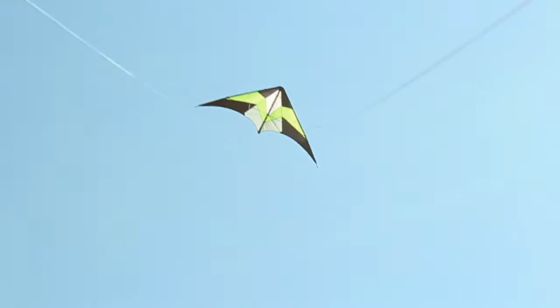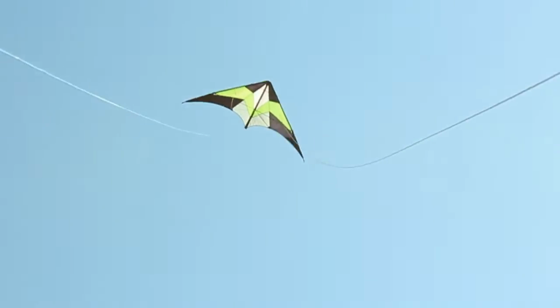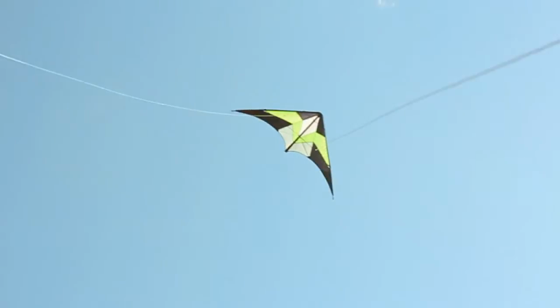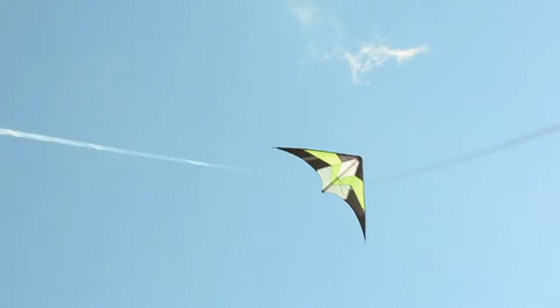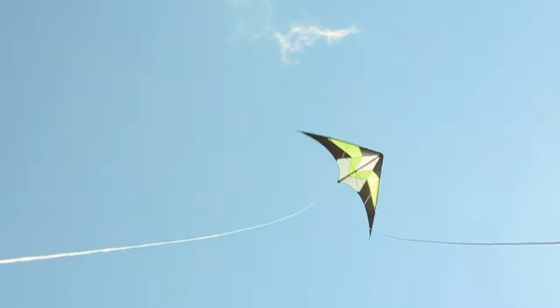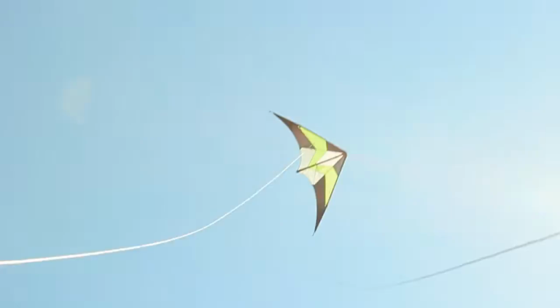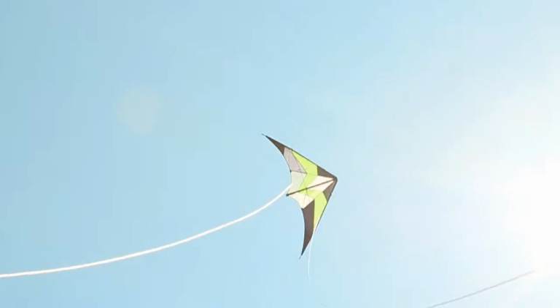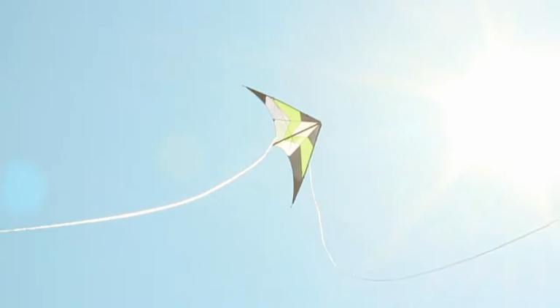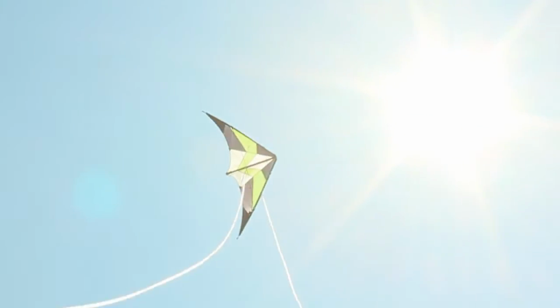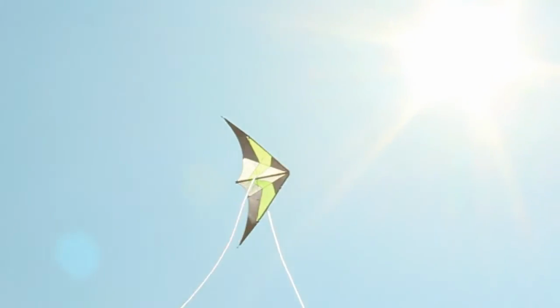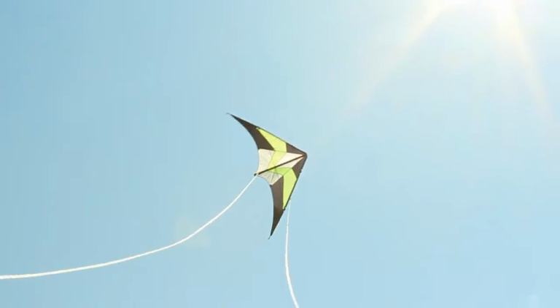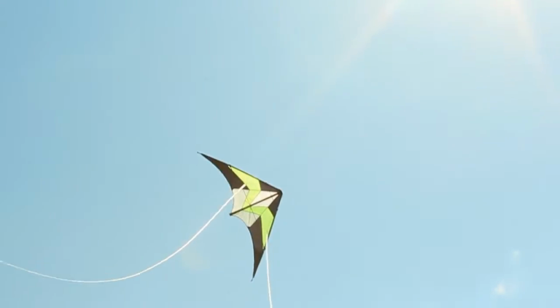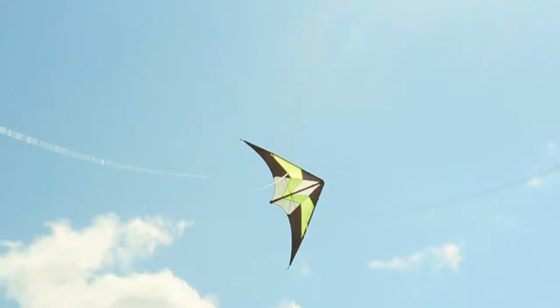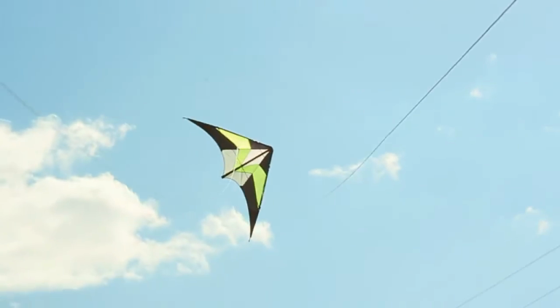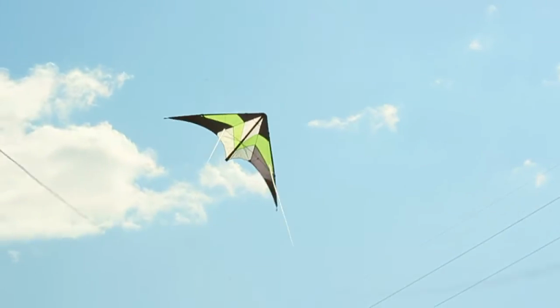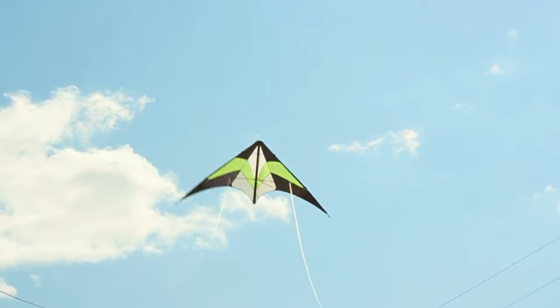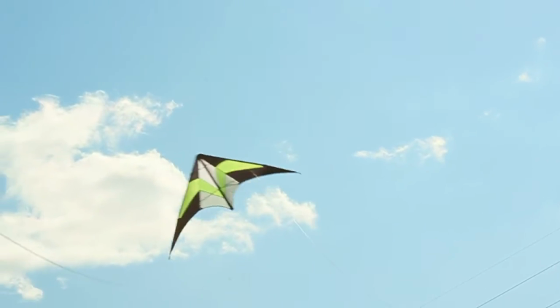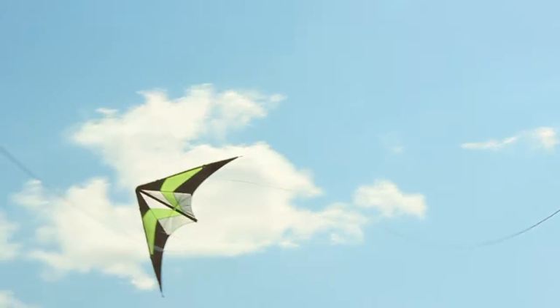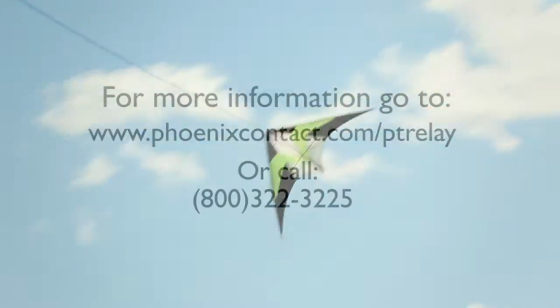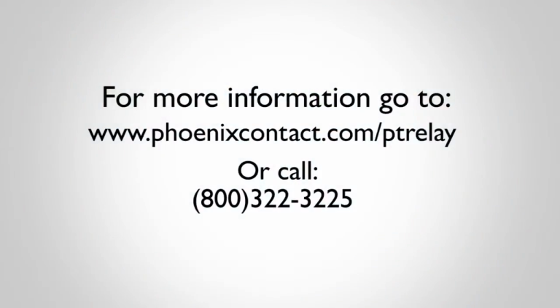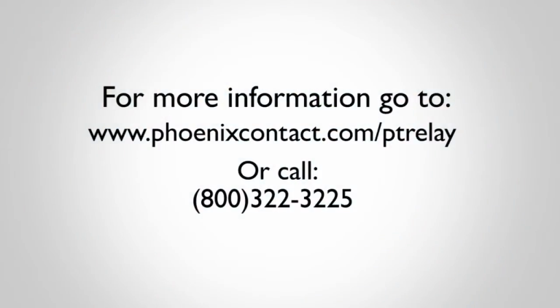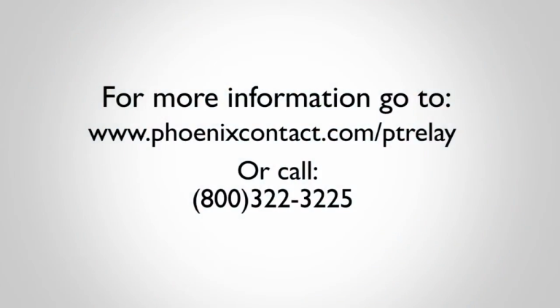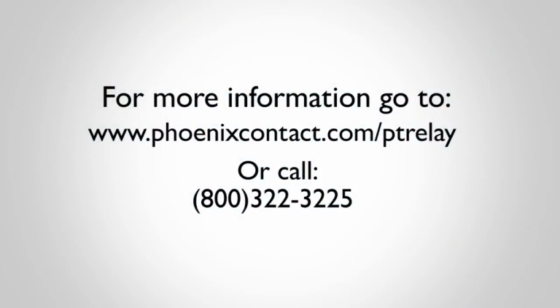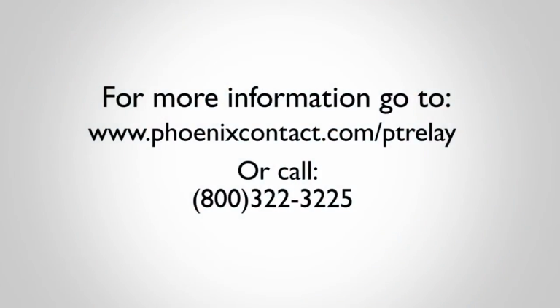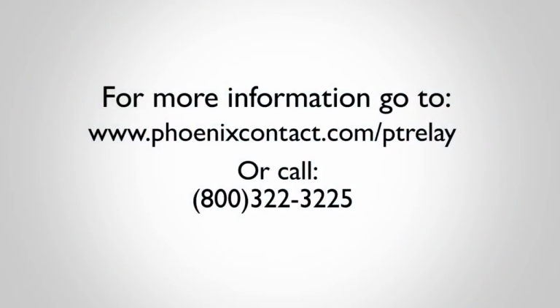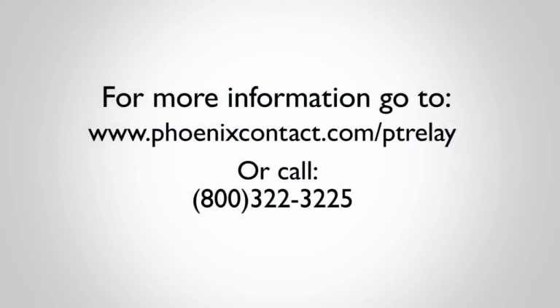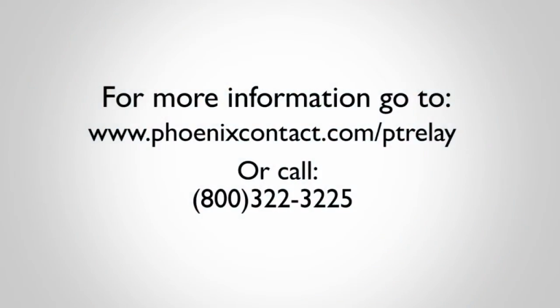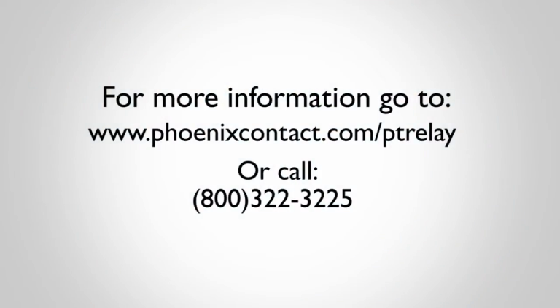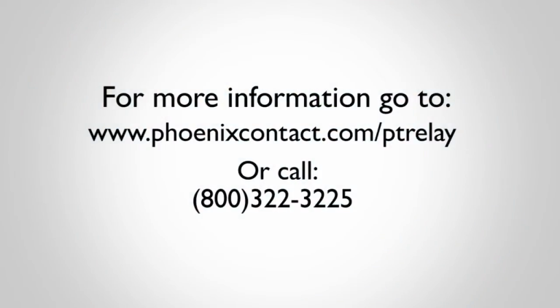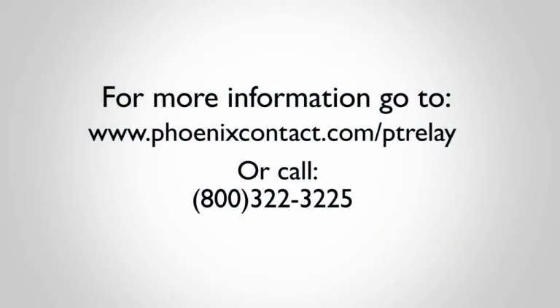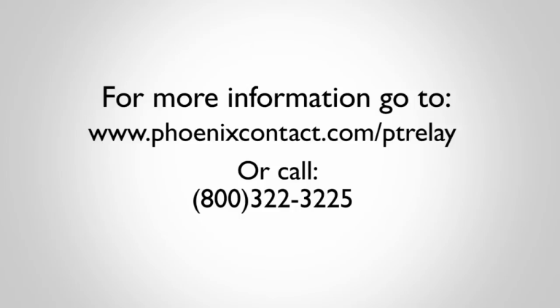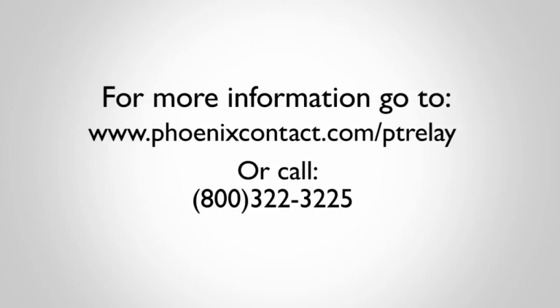PLC relays with PT termination technology offer a long-lasting connection, which is great for high vibration applications. For more information on this product, go to phoenixcontact.com/PT-relay.